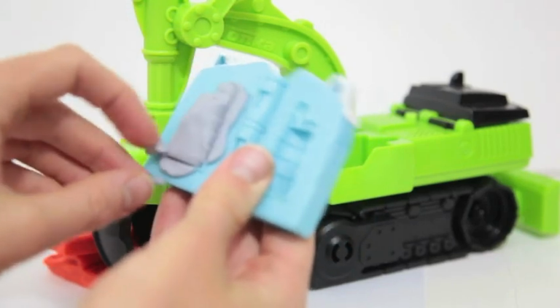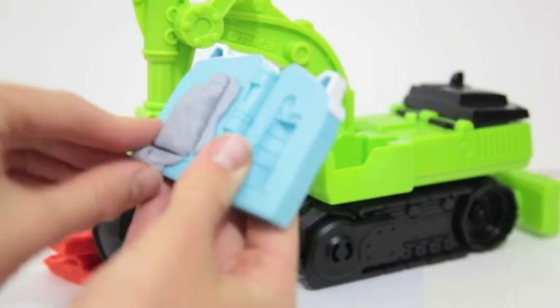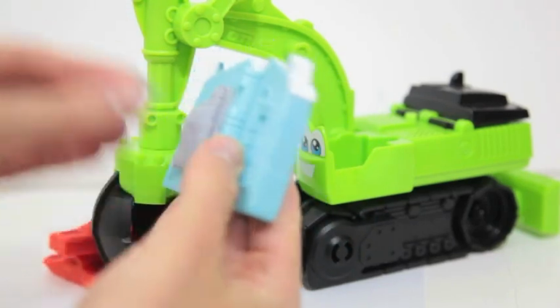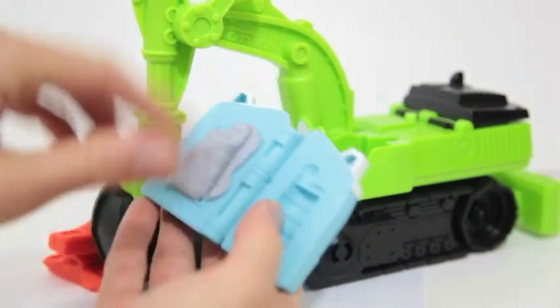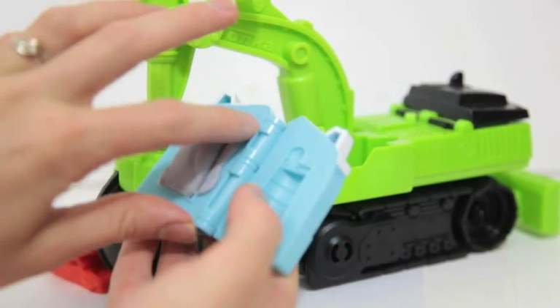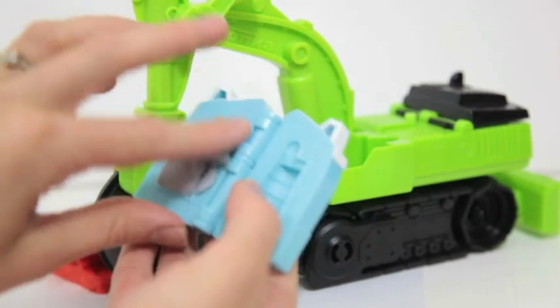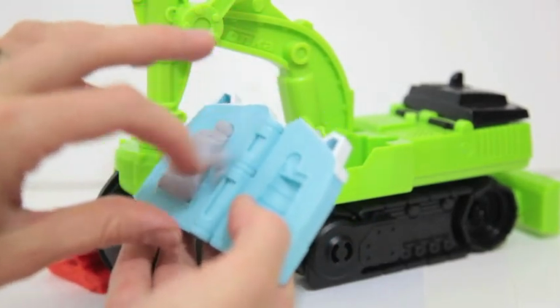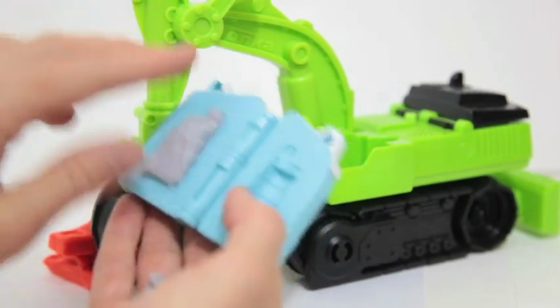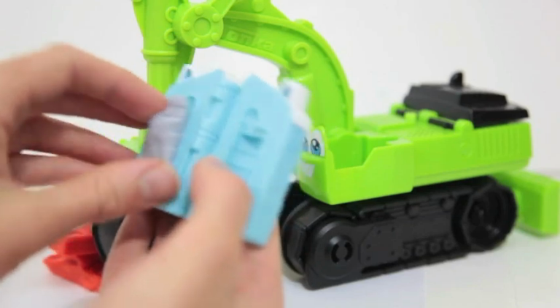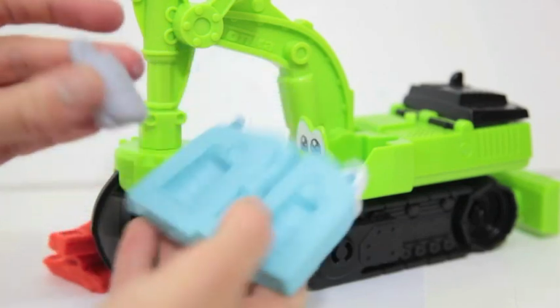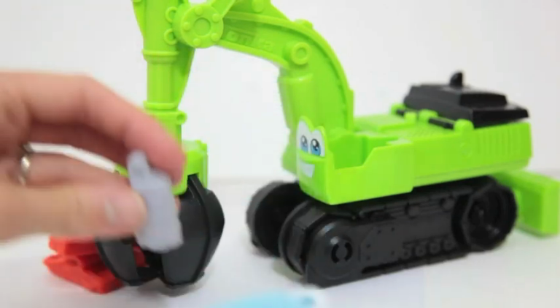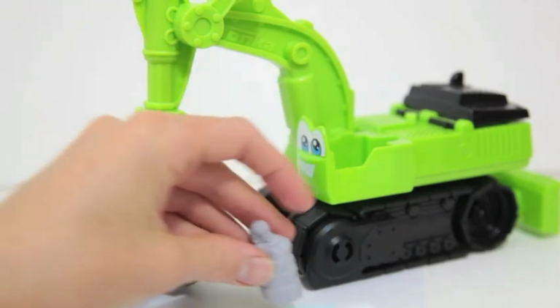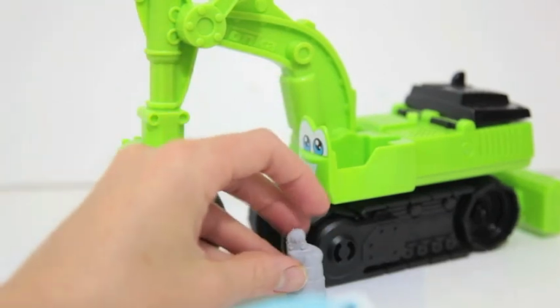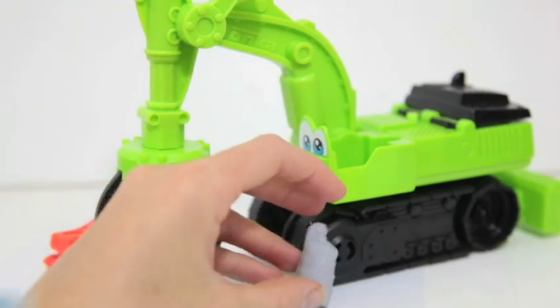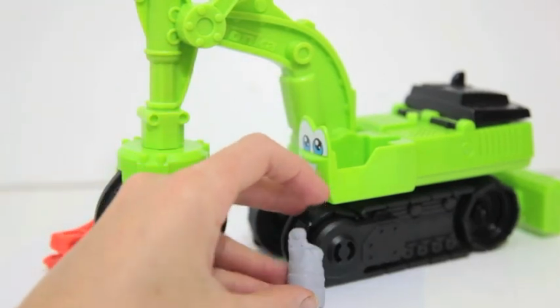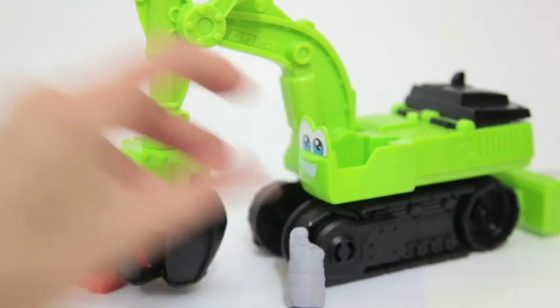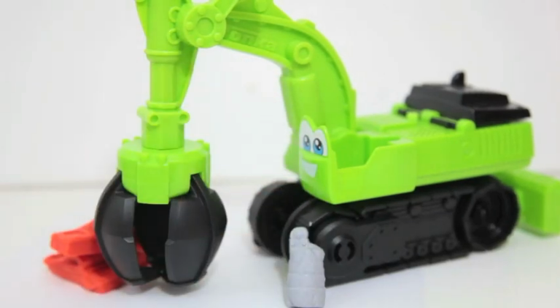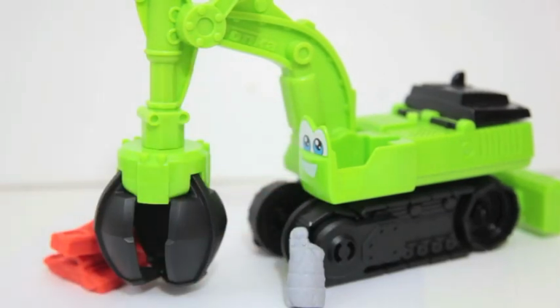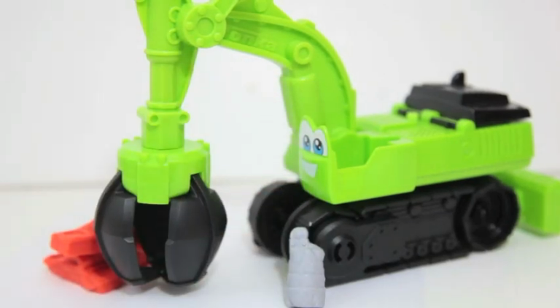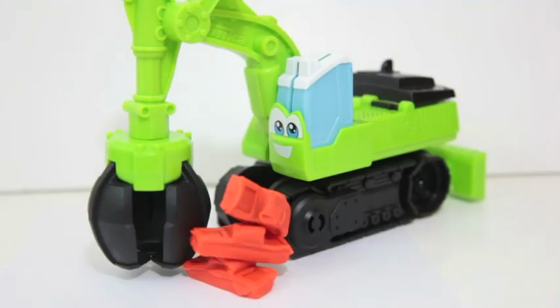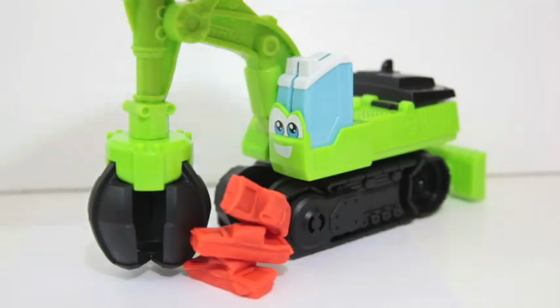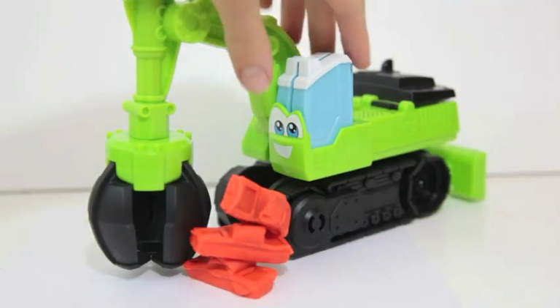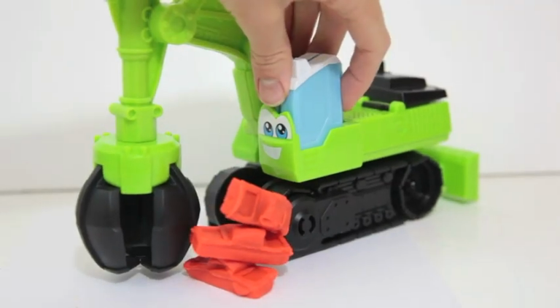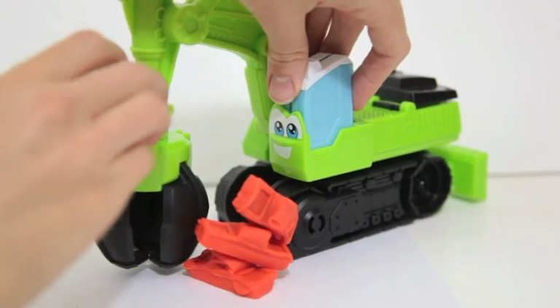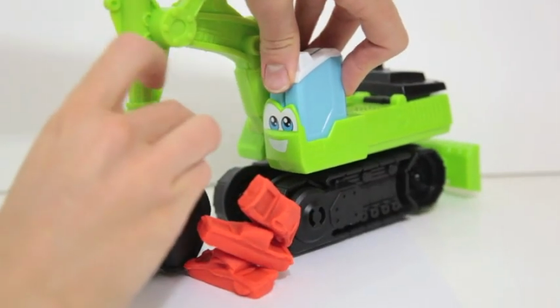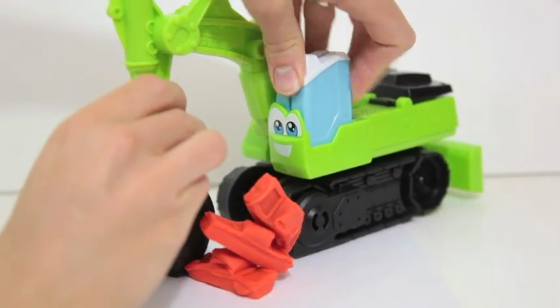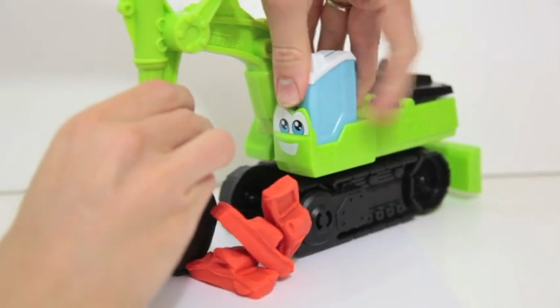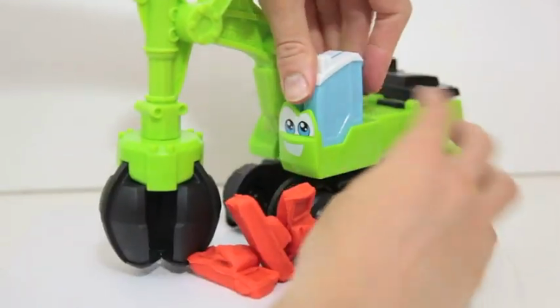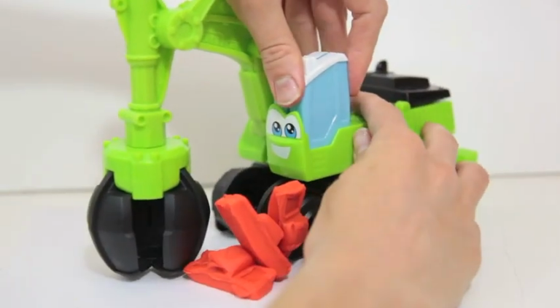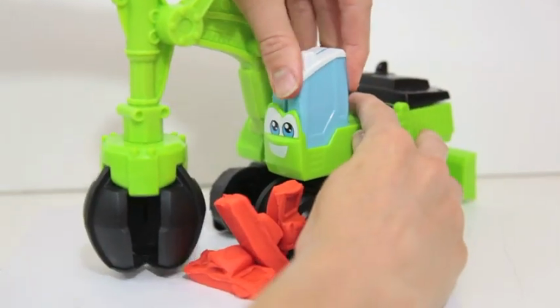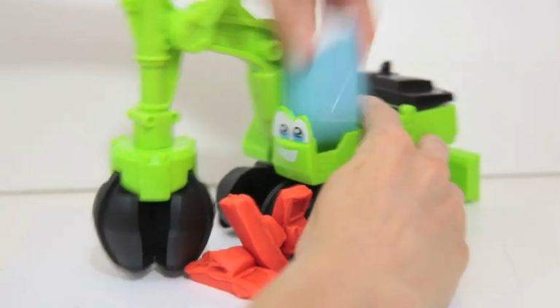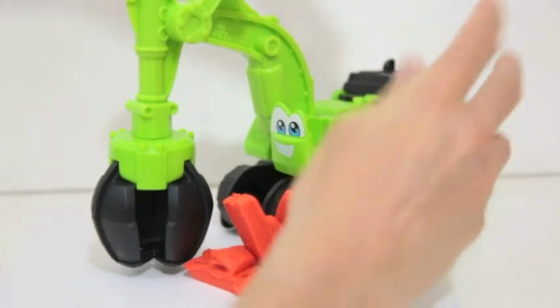I rate this toy a 5 out of 5. My kids have really enjoyed playing with this toy. The excavator is sturdy enough that you can even use it for normal play without the Play-Doh. I hope you enjoyed this video, and please subscribe to my channel. Thank you.